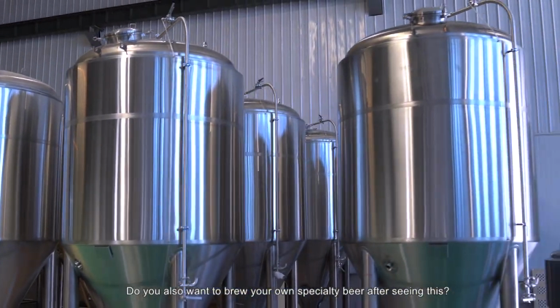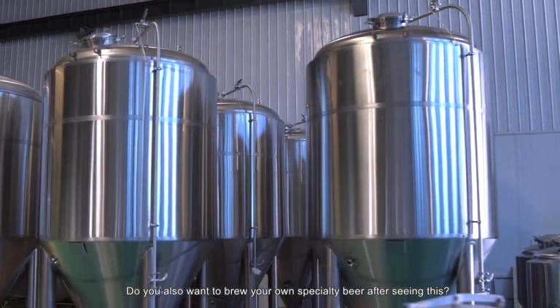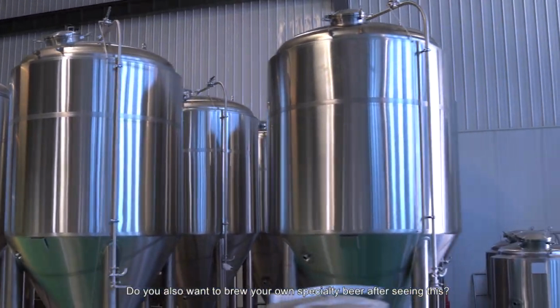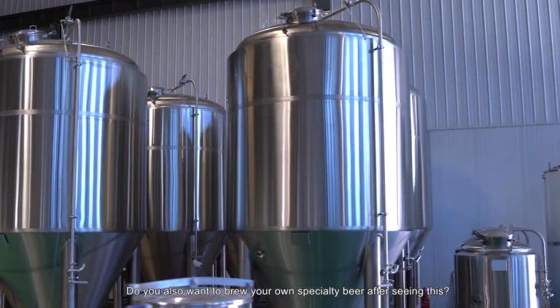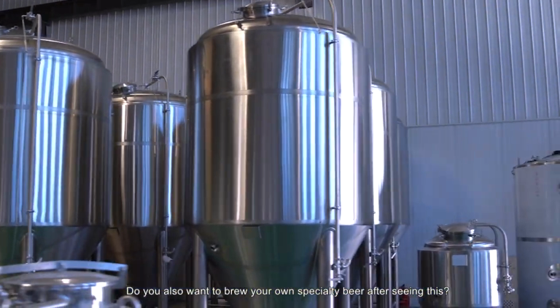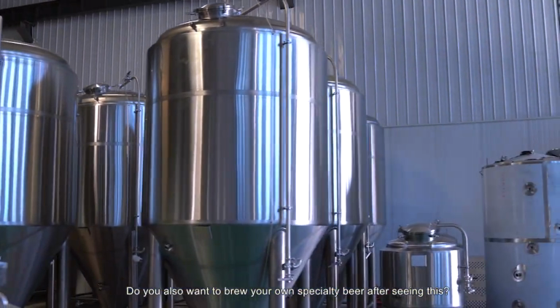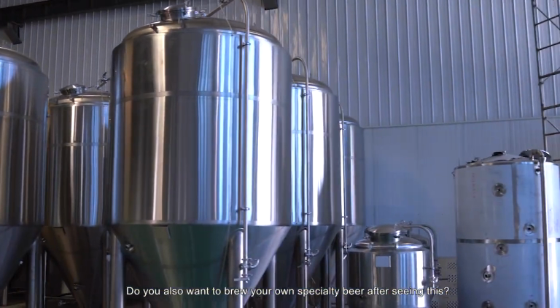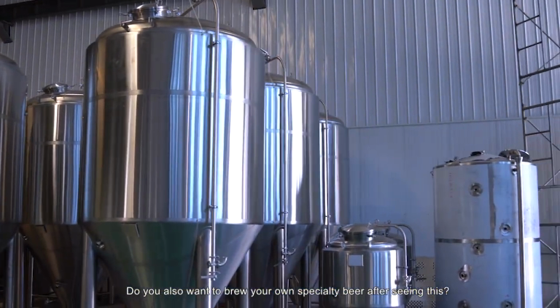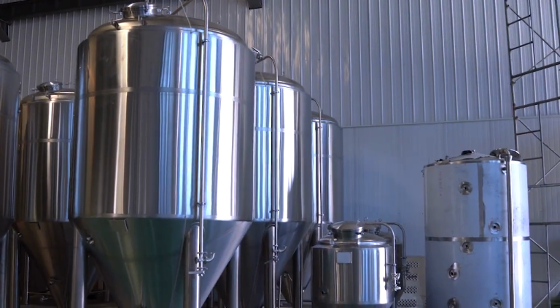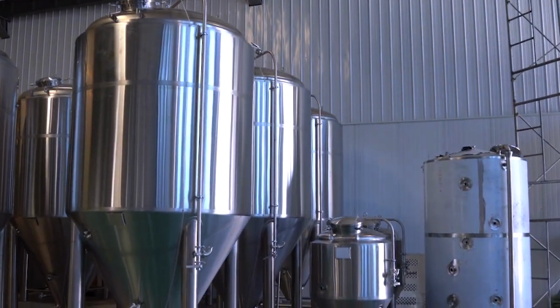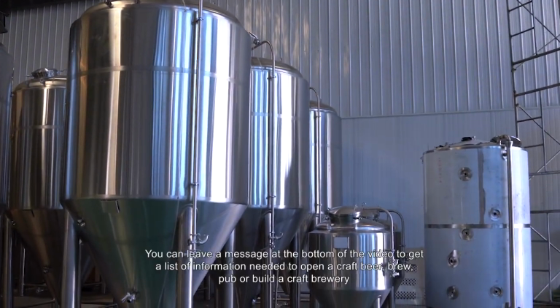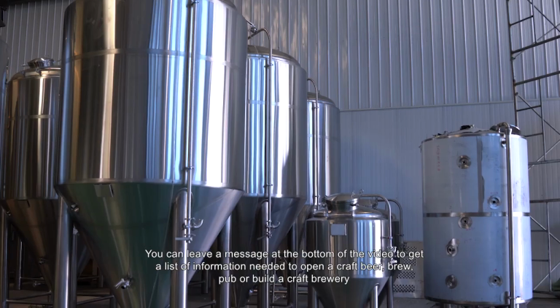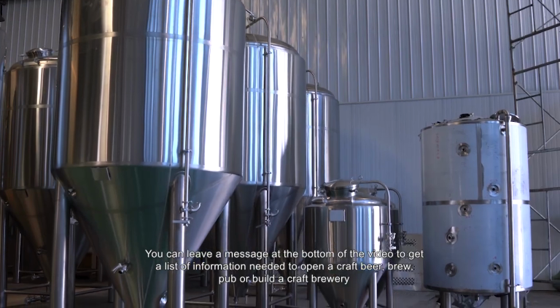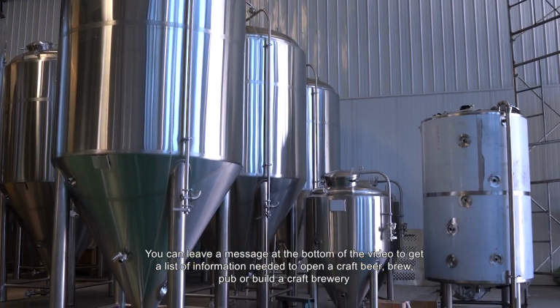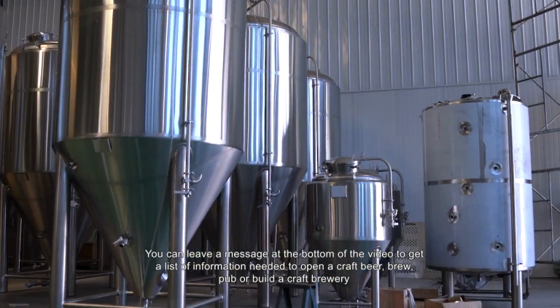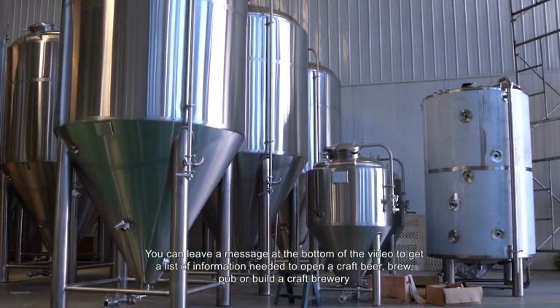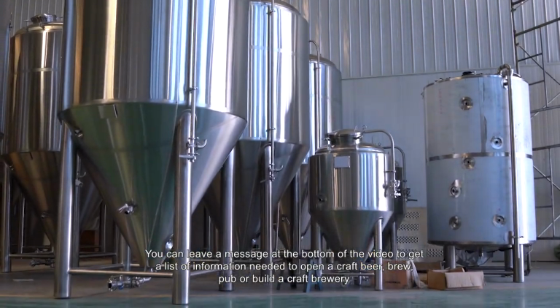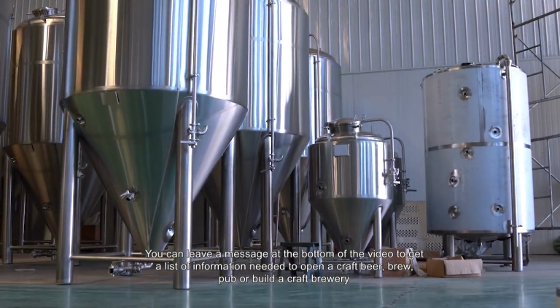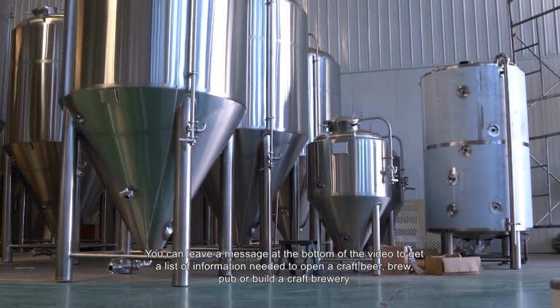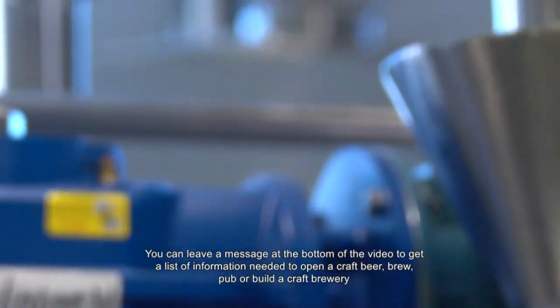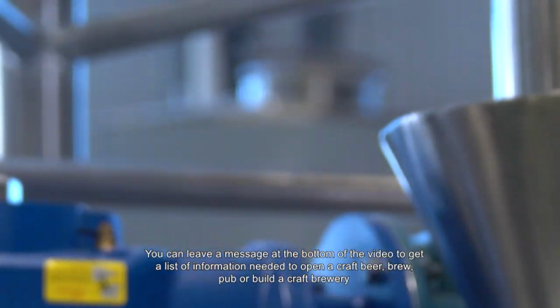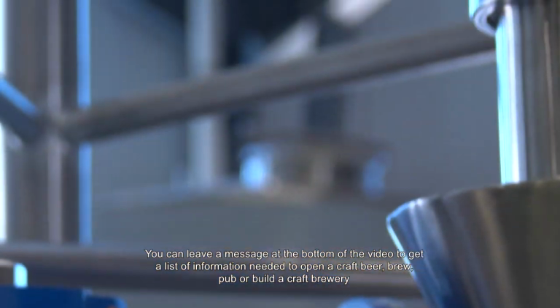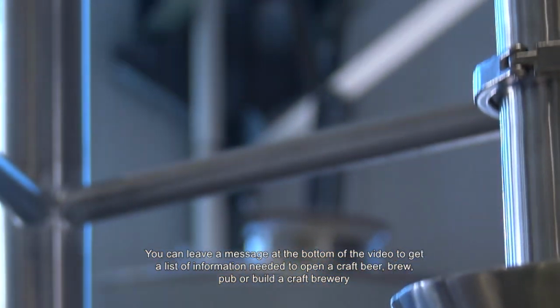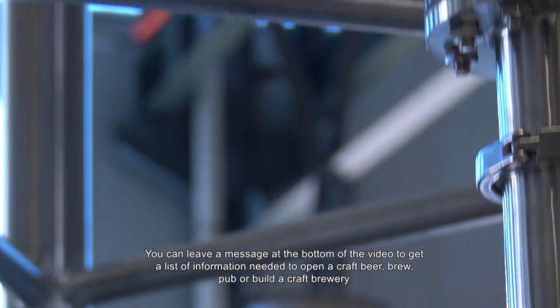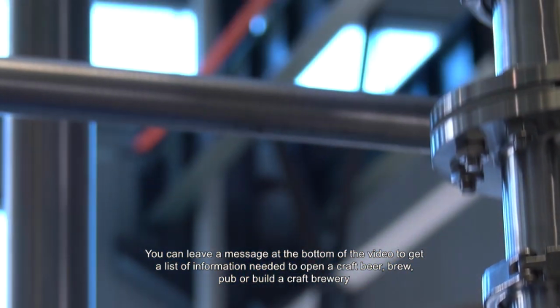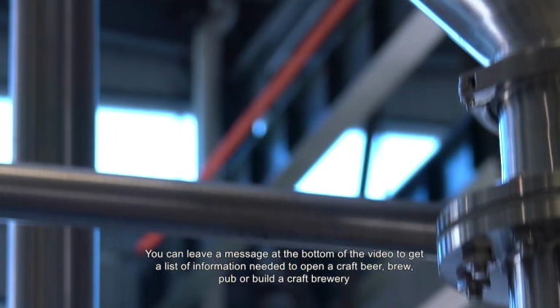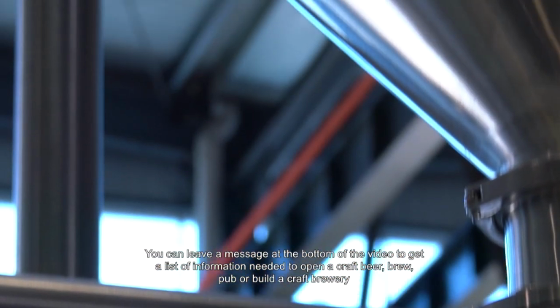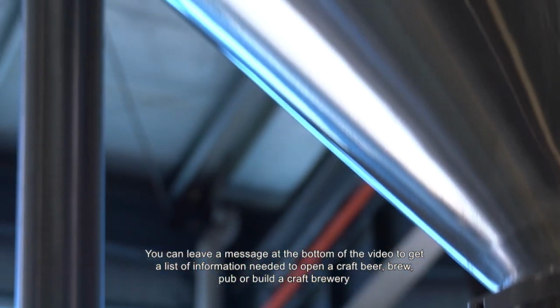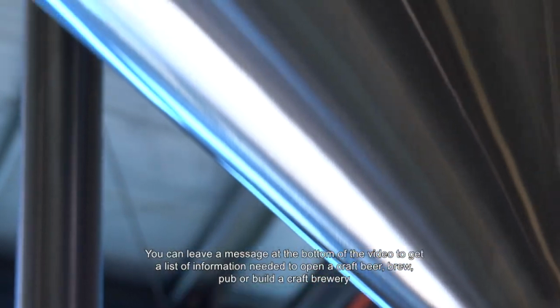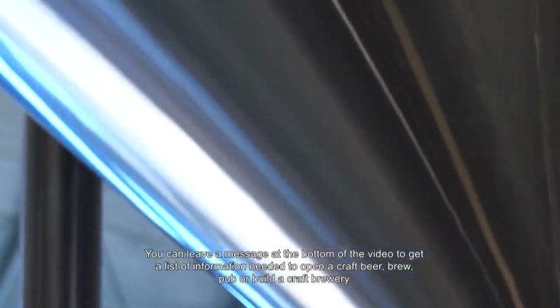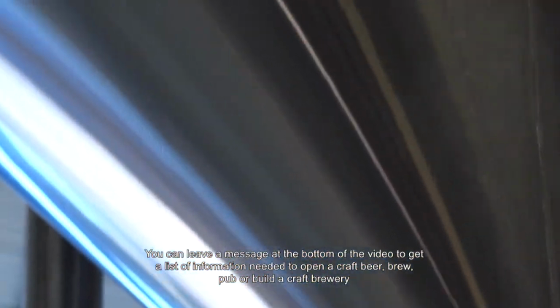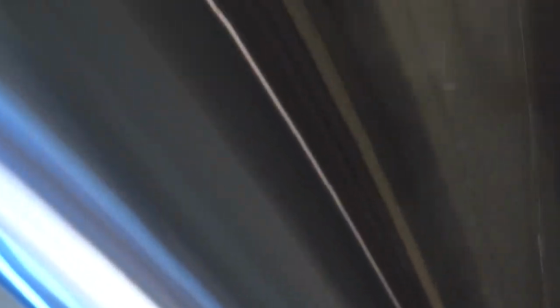Do you also want to brew your own specialty beer after seeing this? You can leave a message at the bottom of the video to get a list of information needed to open a craft beer brew pub or build a craft brewery.